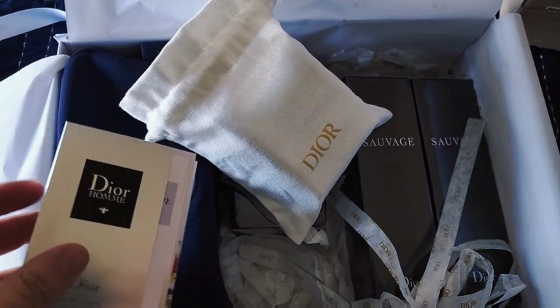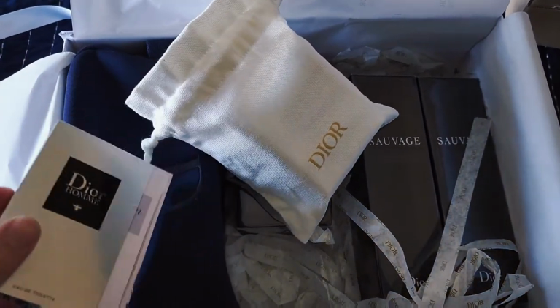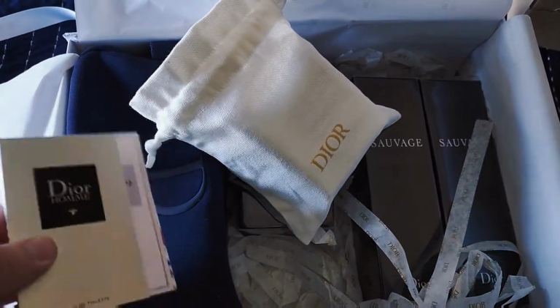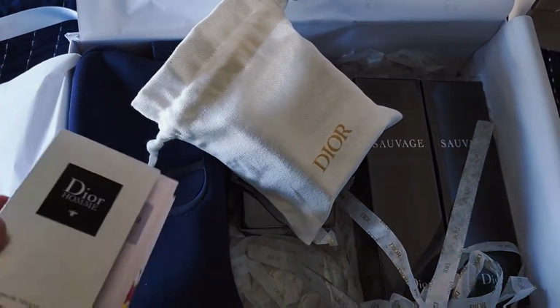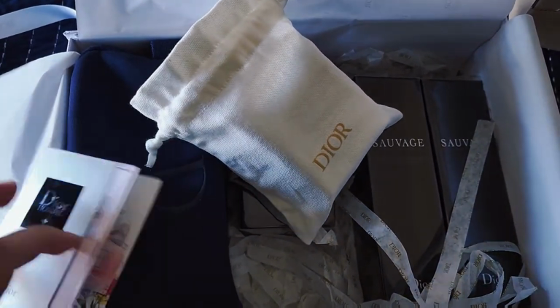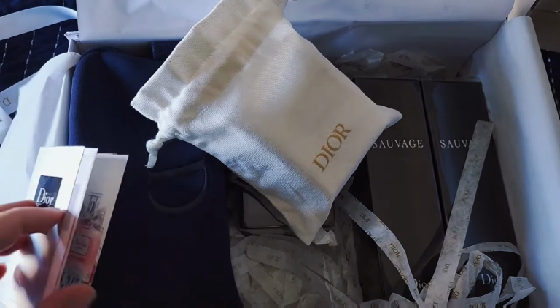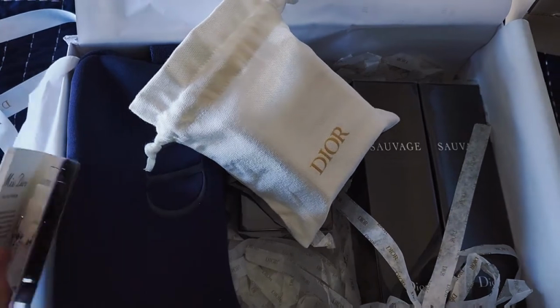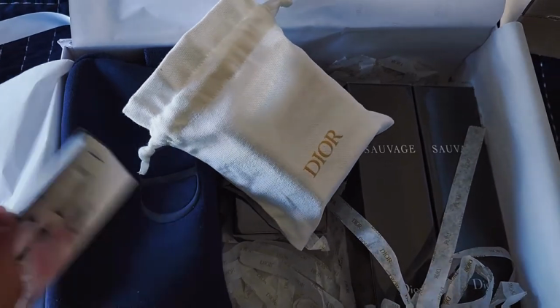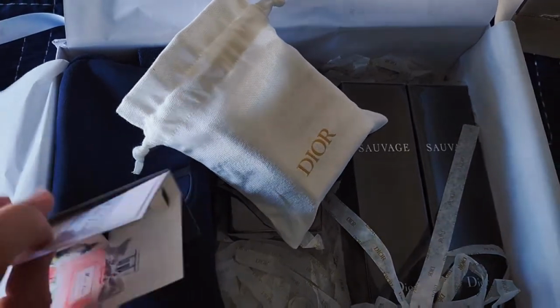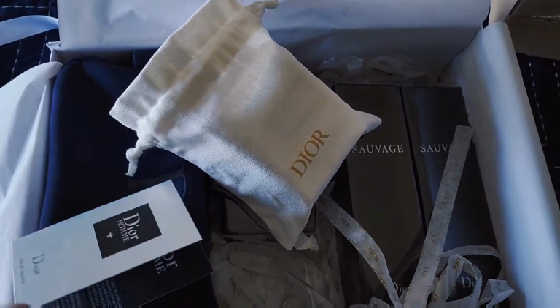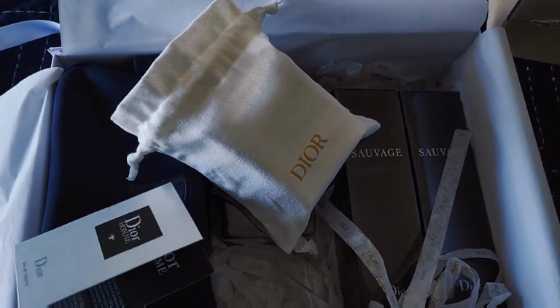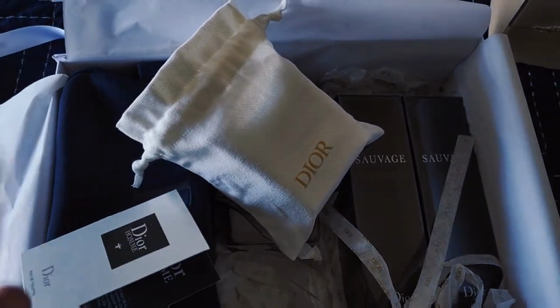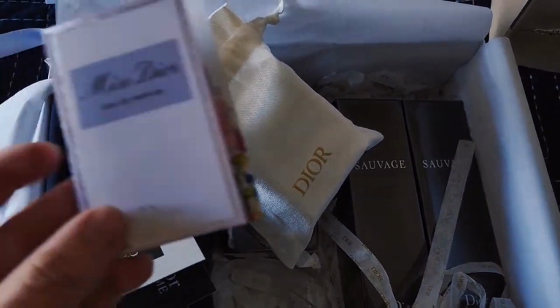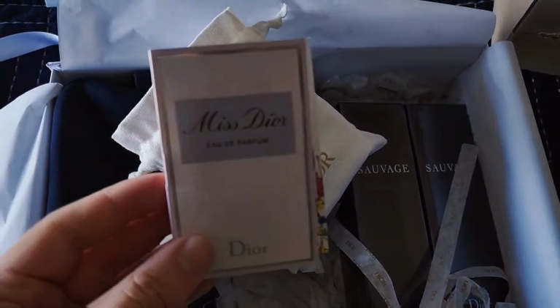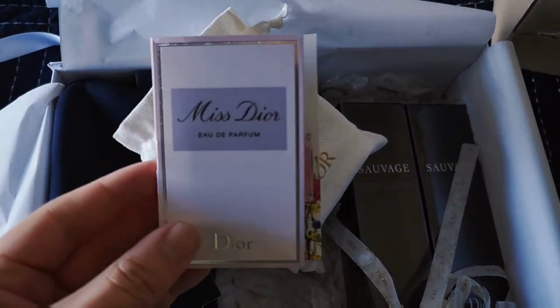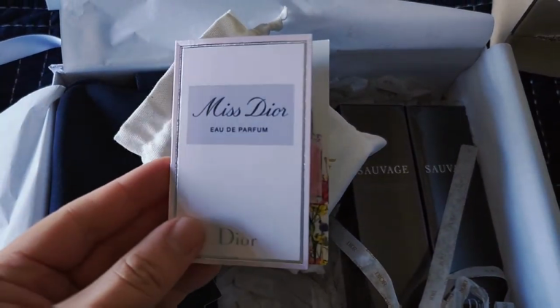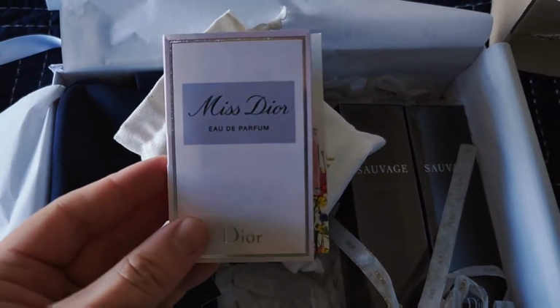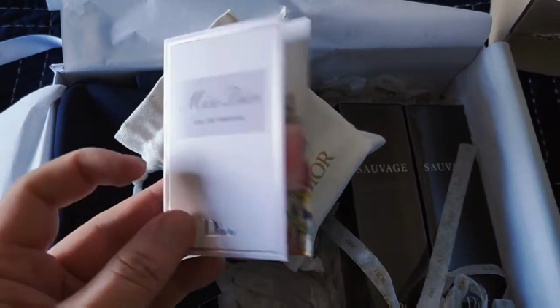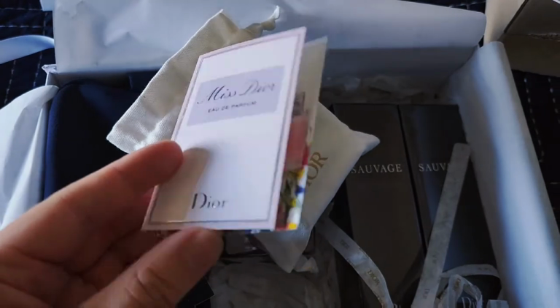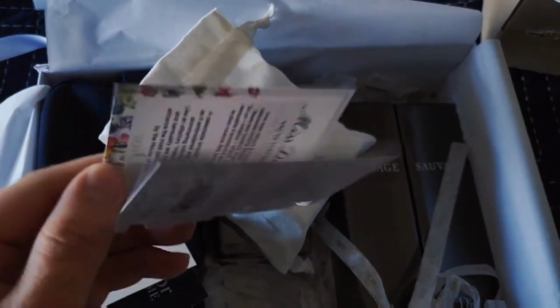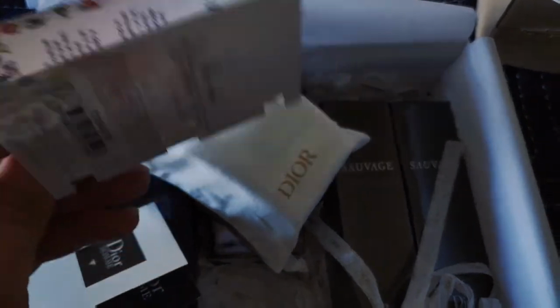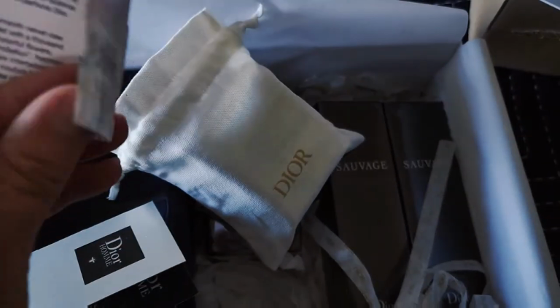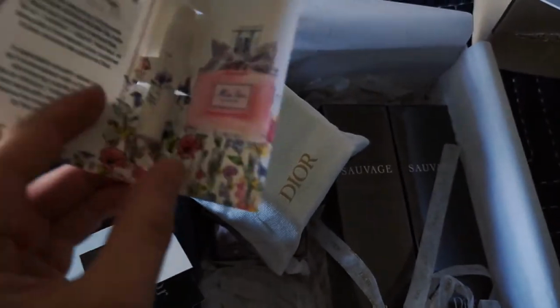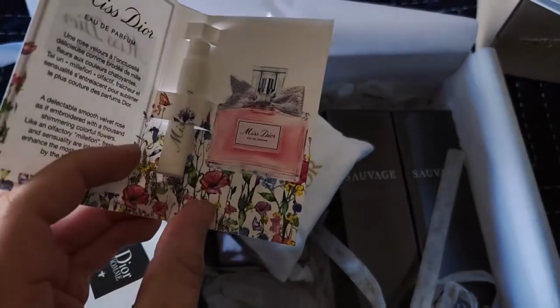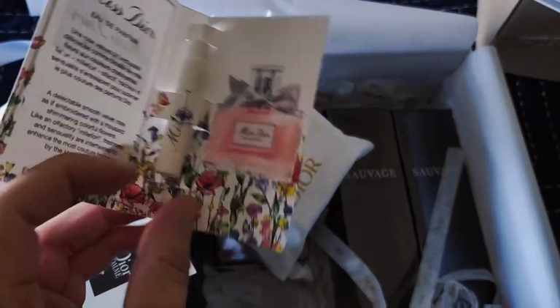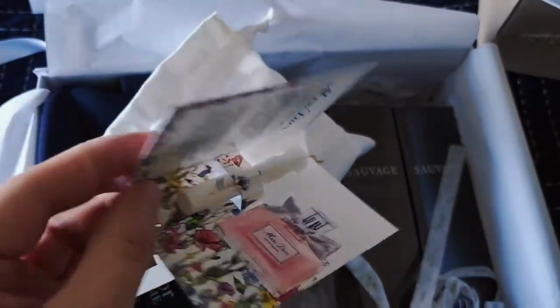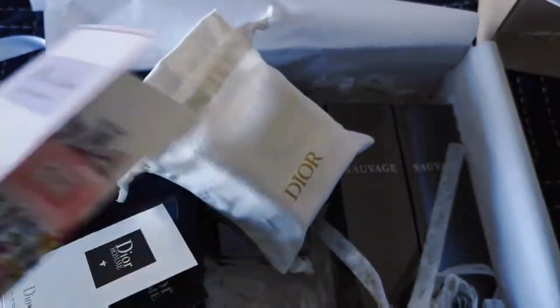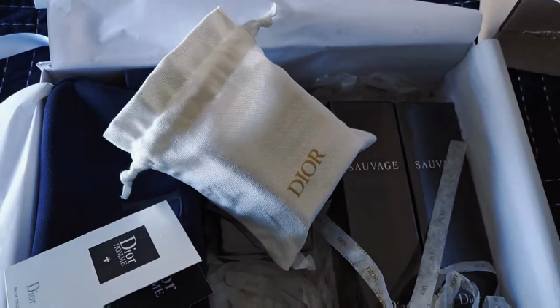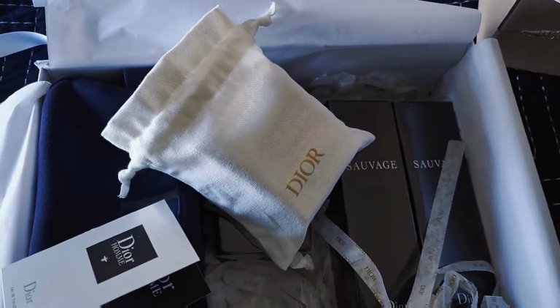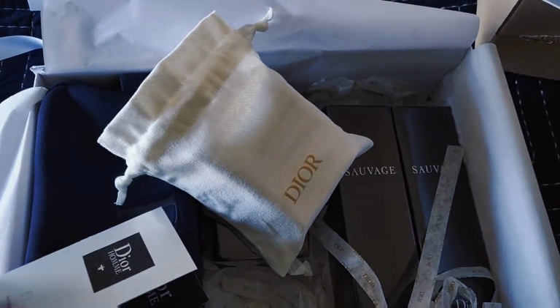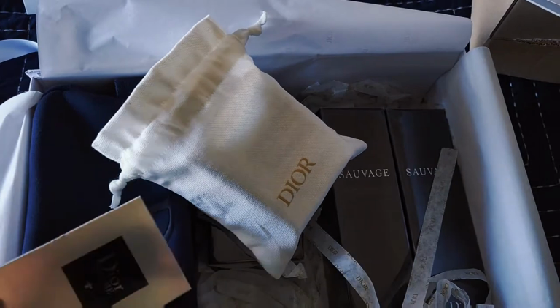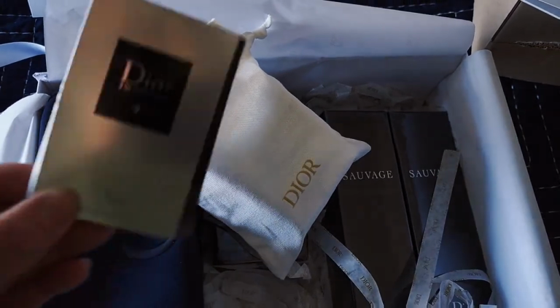First up, I got some of the samples. The Dior home was actually one of the promo codes that they gave me, and then the Miss Dior was one of the samples that they had to choose from.